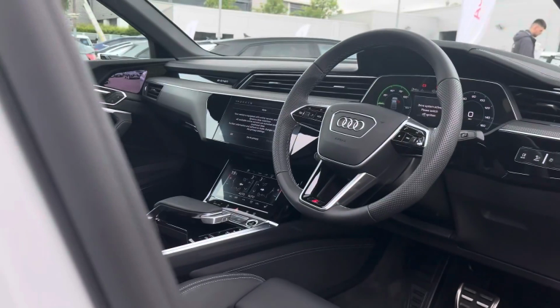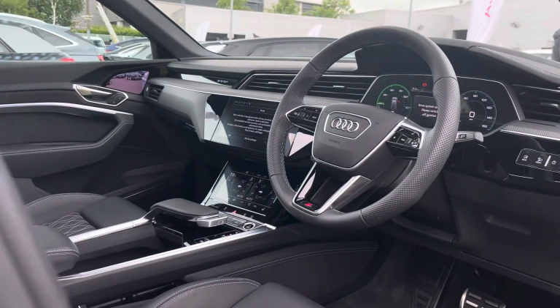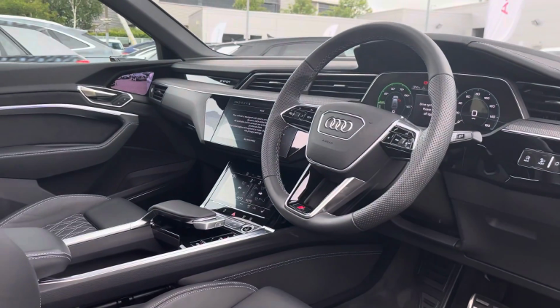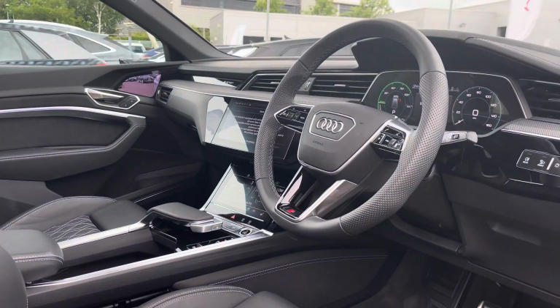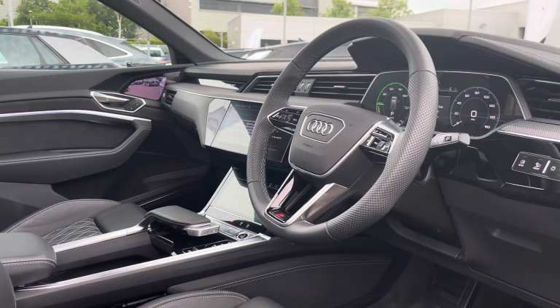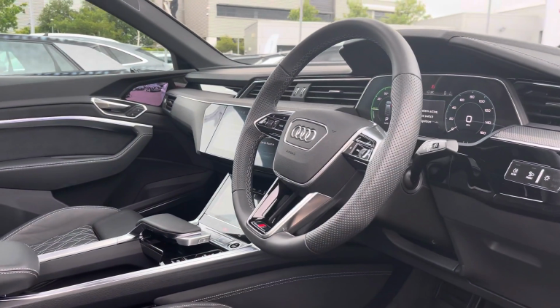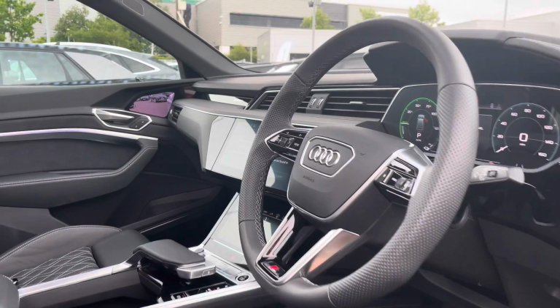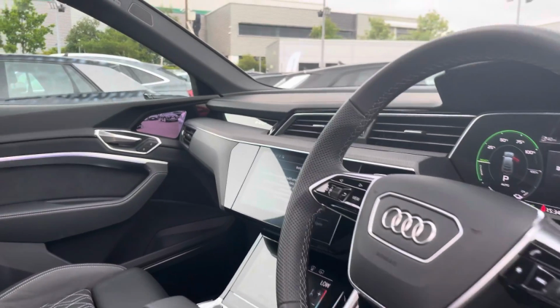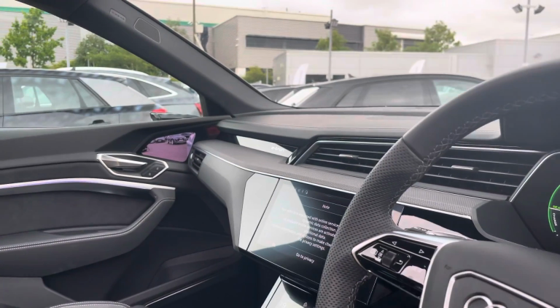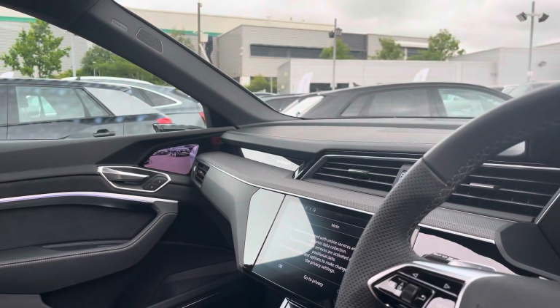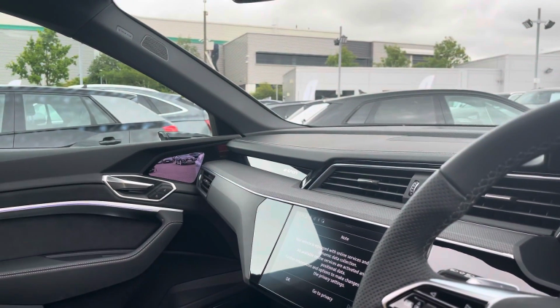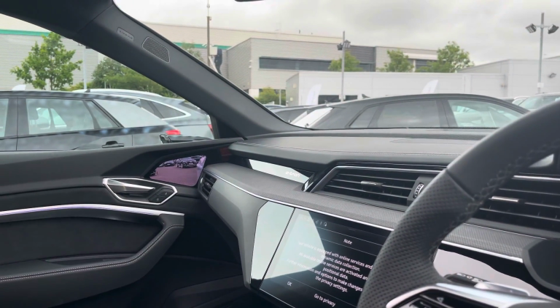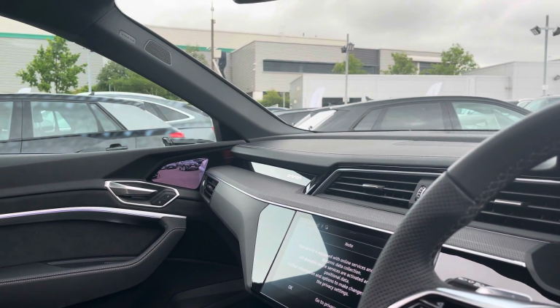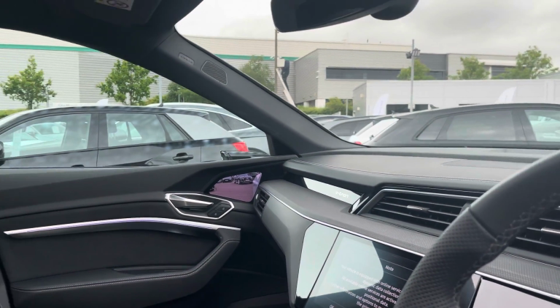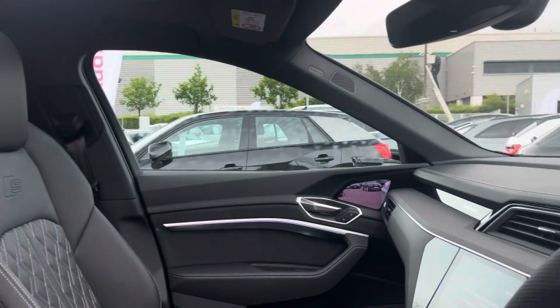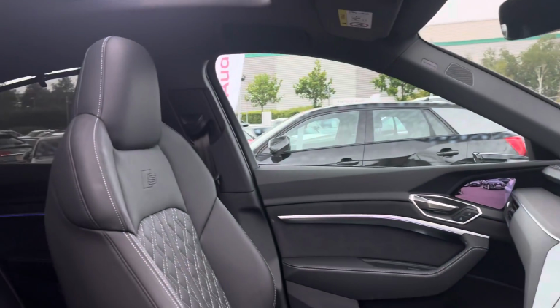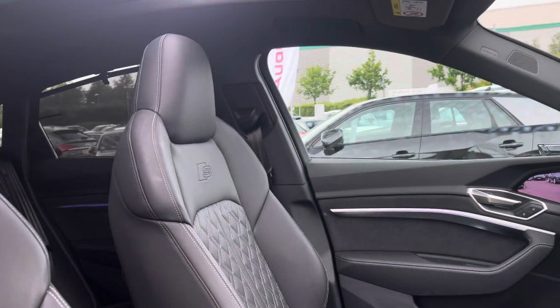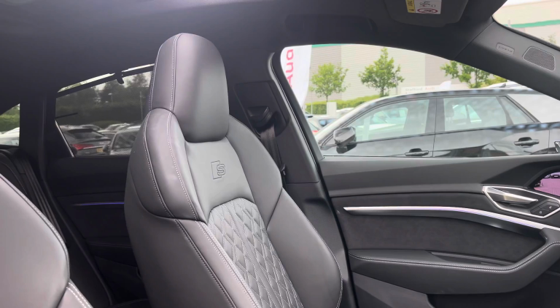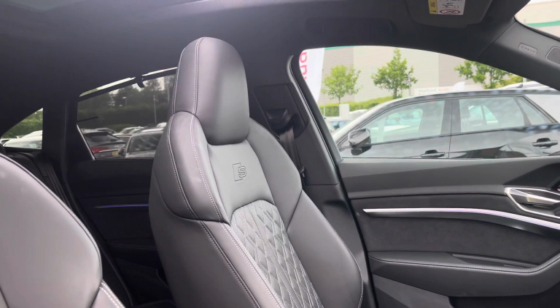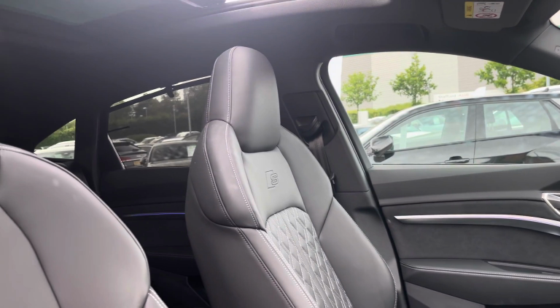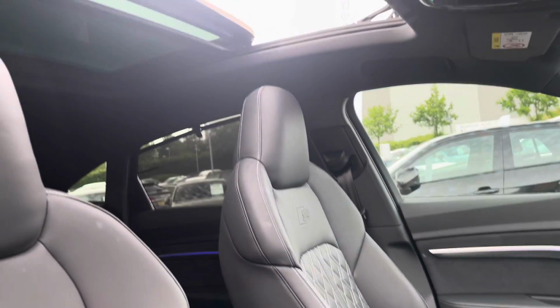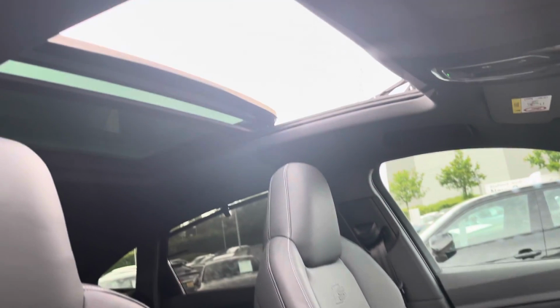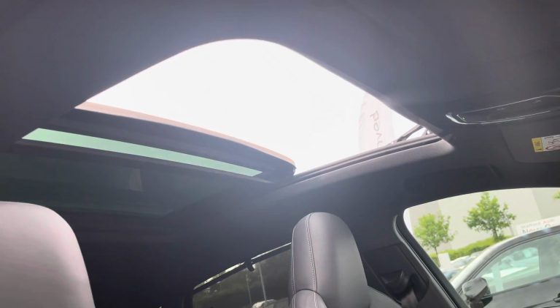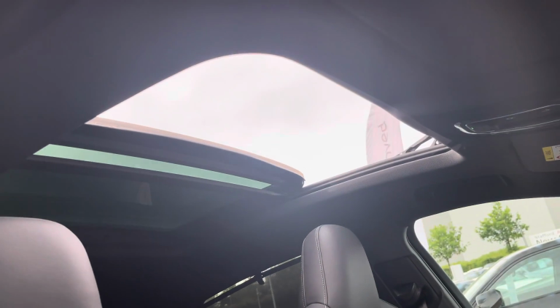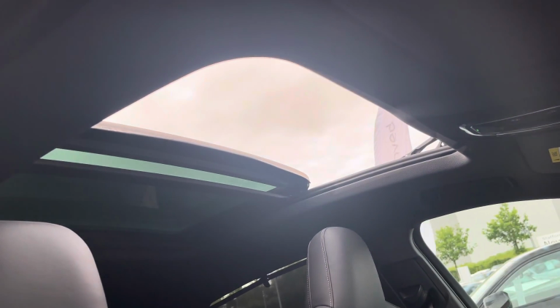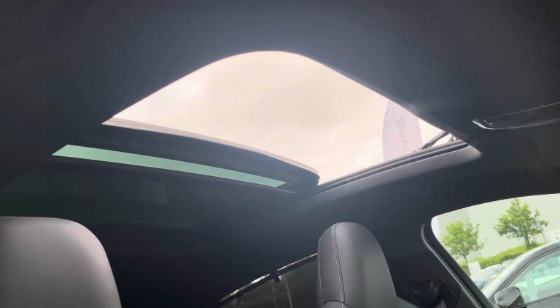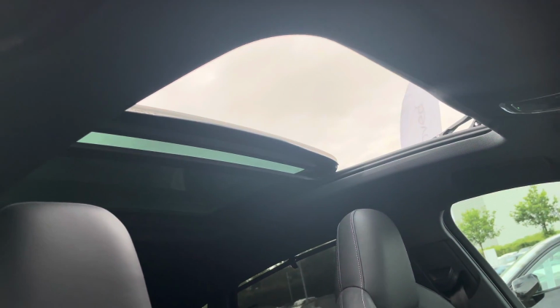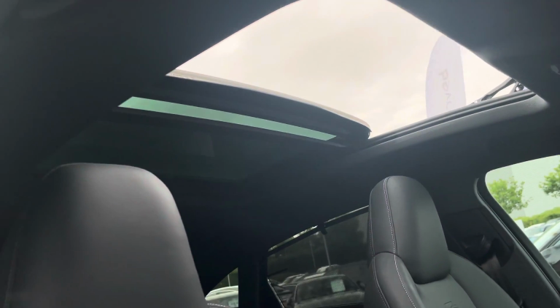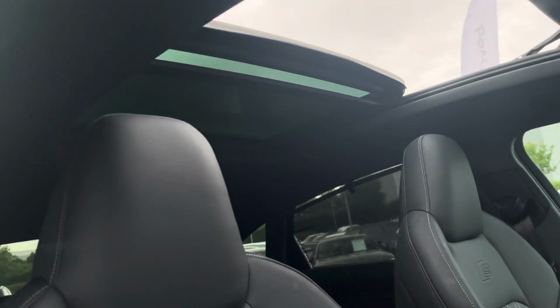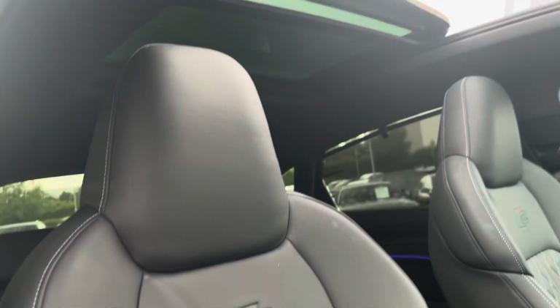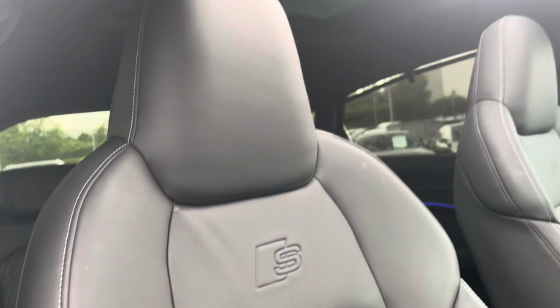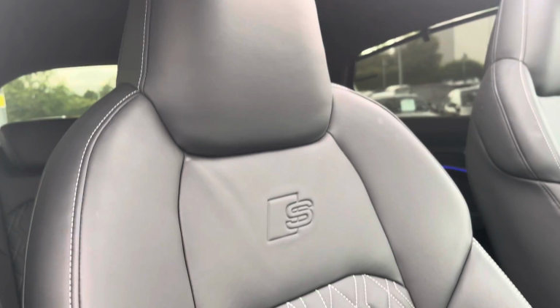Moving into the front, we find a very well designed and luxurious cabin with a large amount of plush materials such as leather, Alcantara, carbon fibre and aluminium. With this being the Vorsprung spec, the slanting panoramic glass sunroof is fitted and lets in a great amount of natural light.